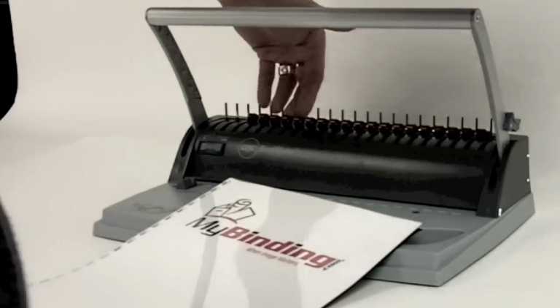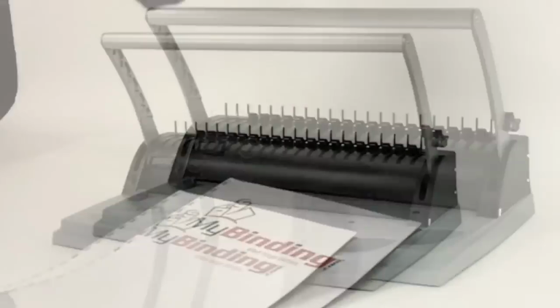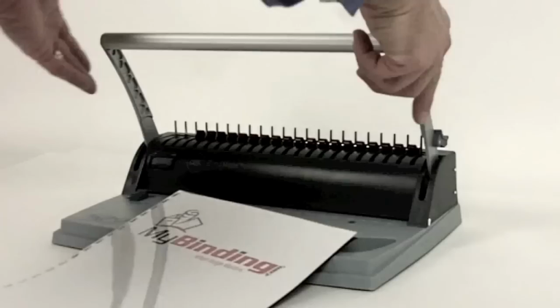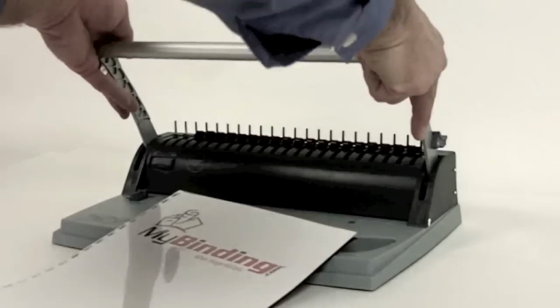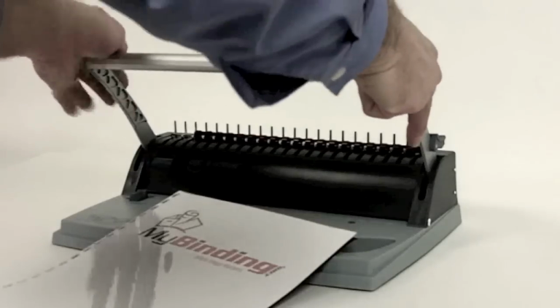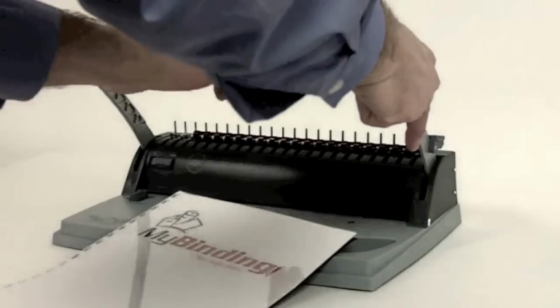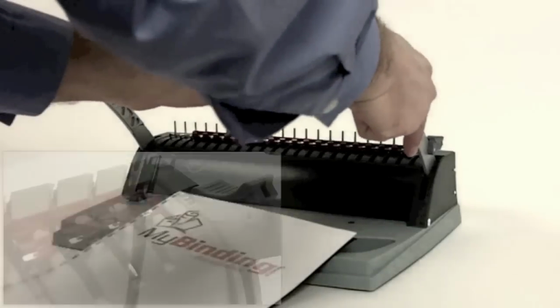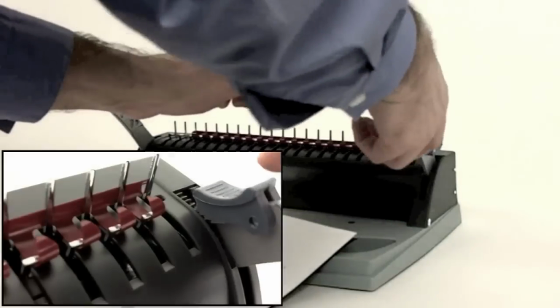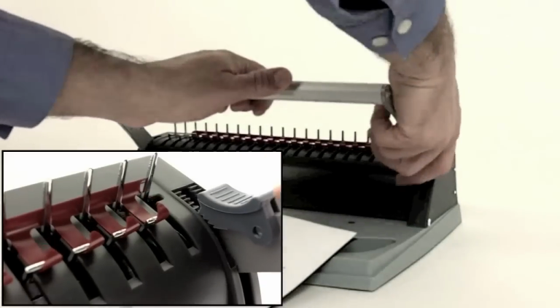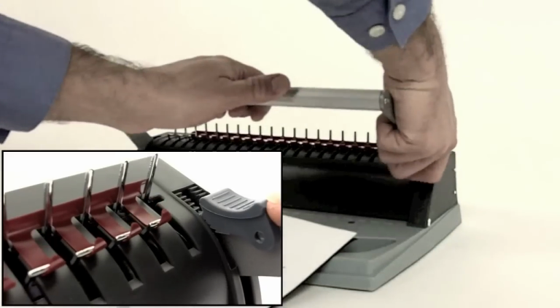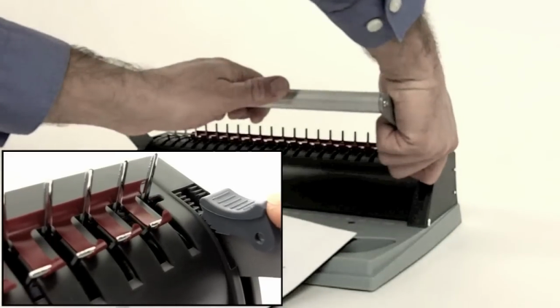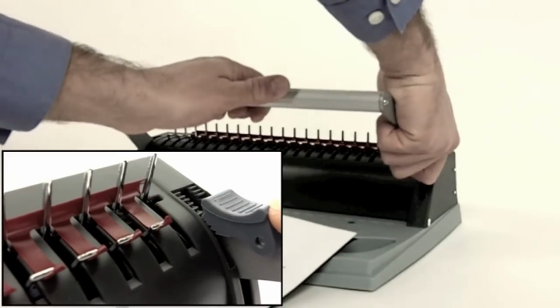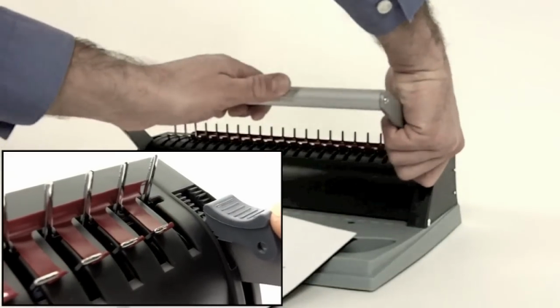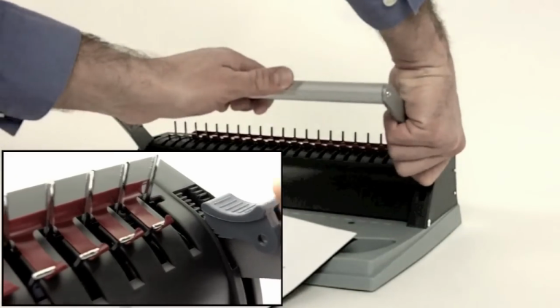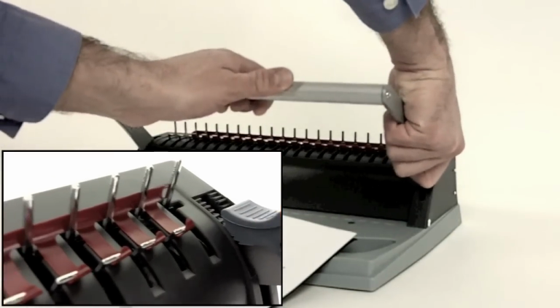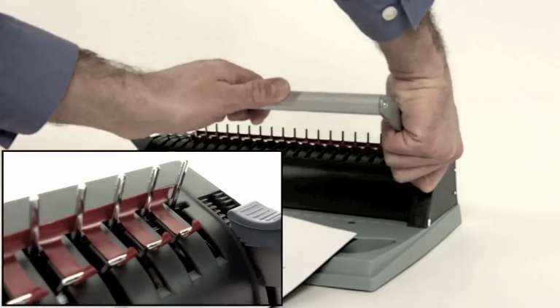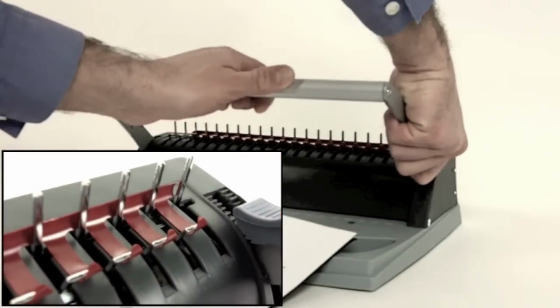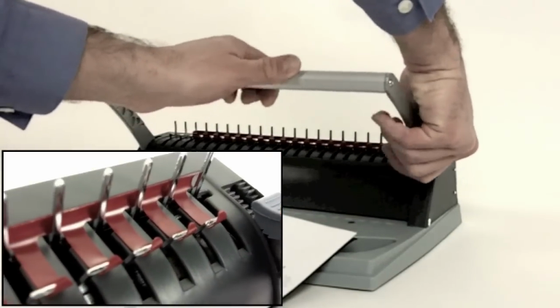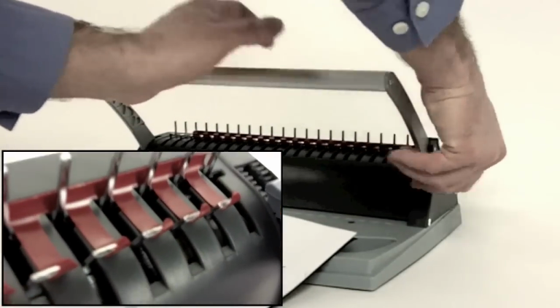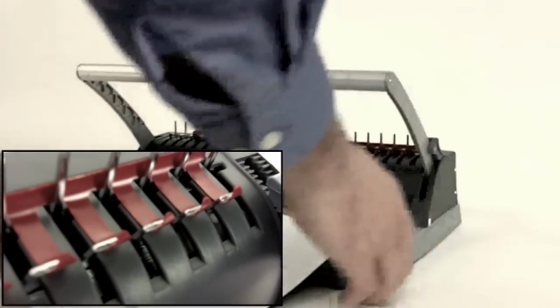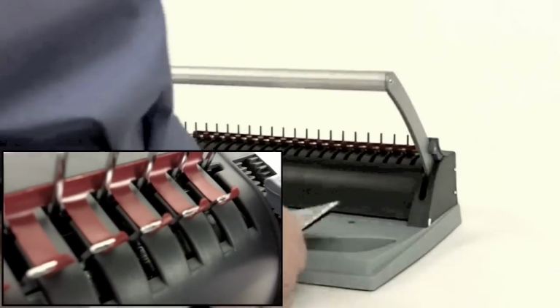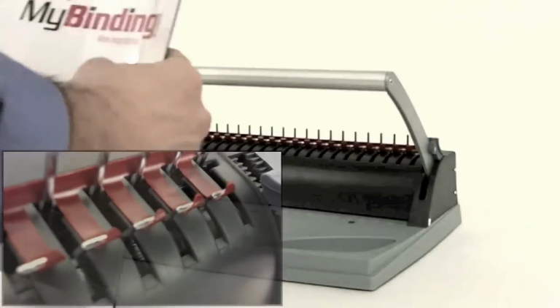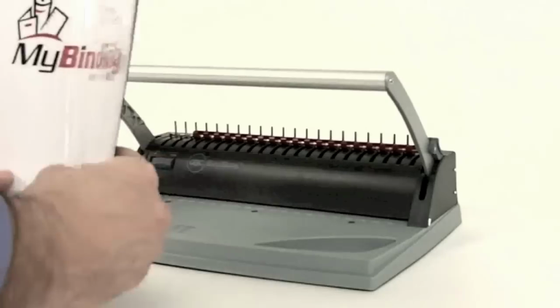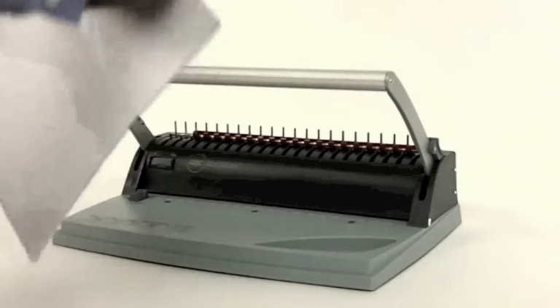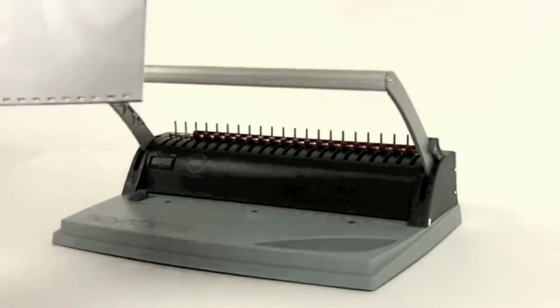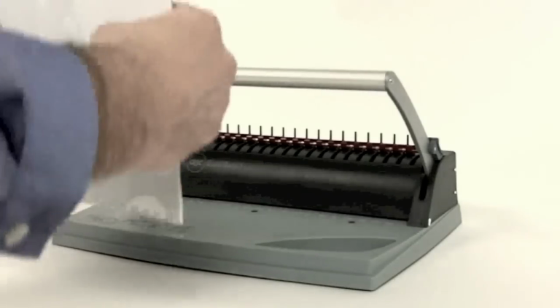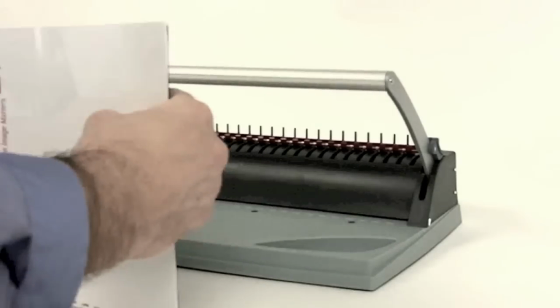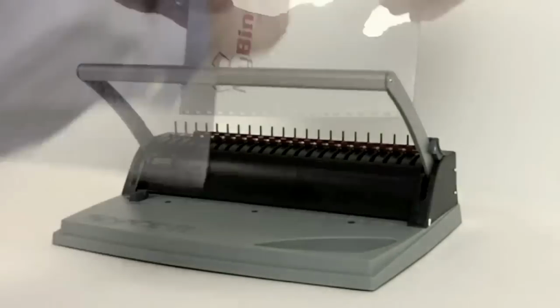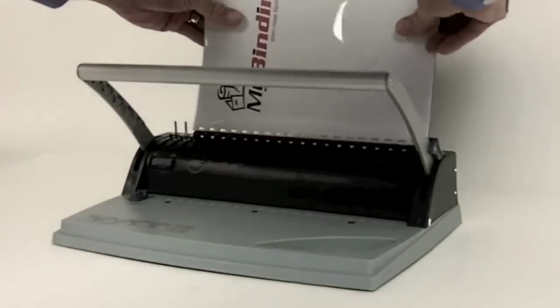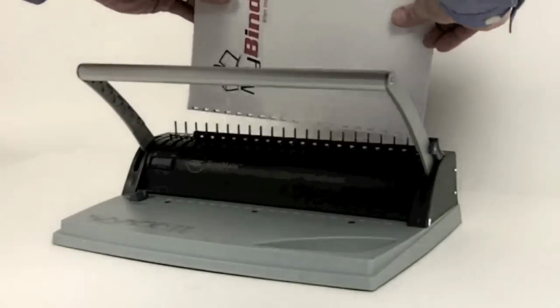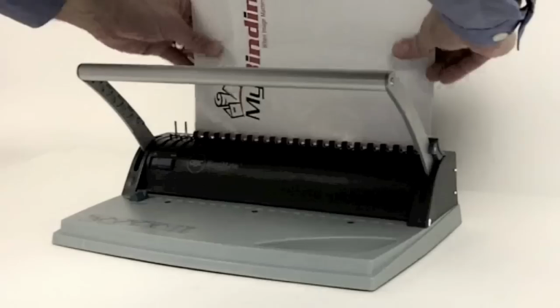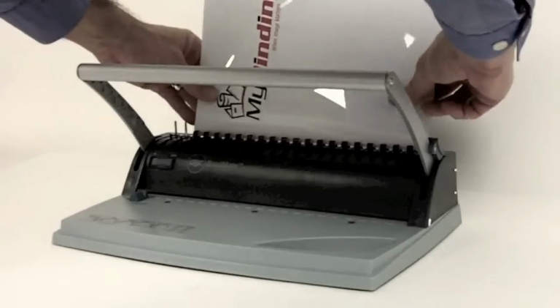The punching arm is used to open the comb. Set the lock to keep the teeth open. In comb binding, always be sure to keep the teeth faced up and the project faced down. That way the book does not fall apart in use.